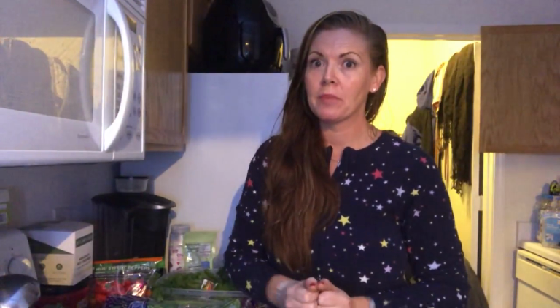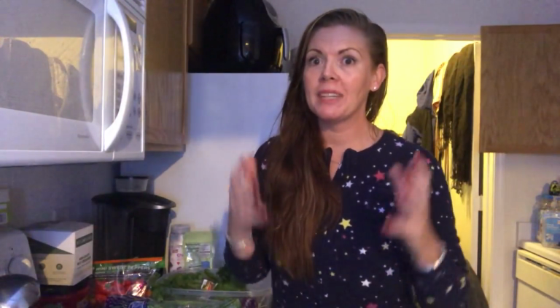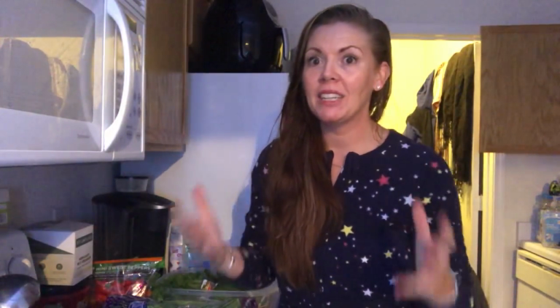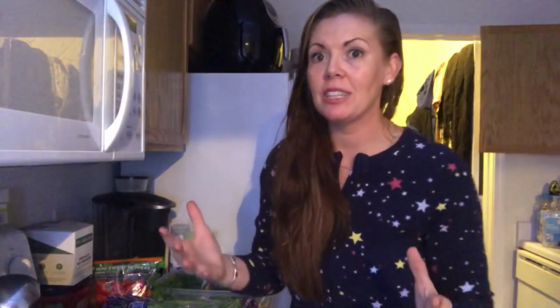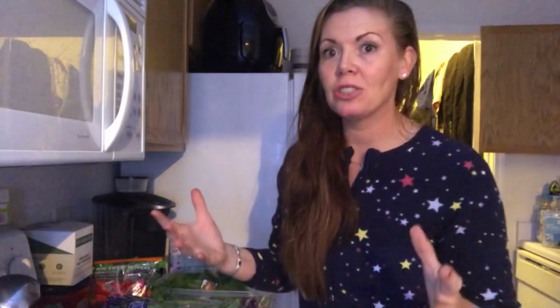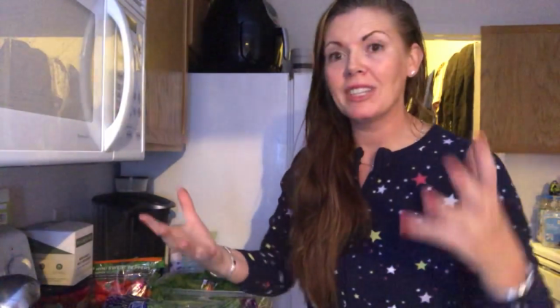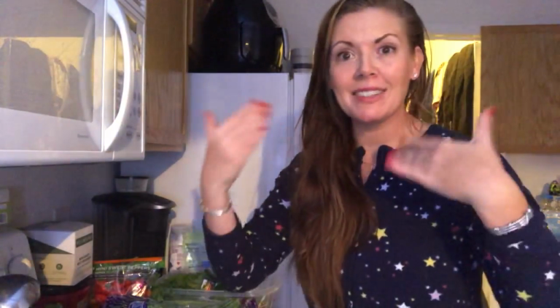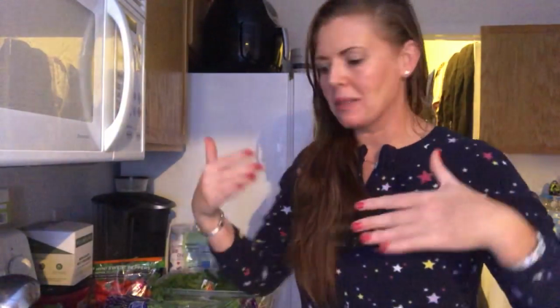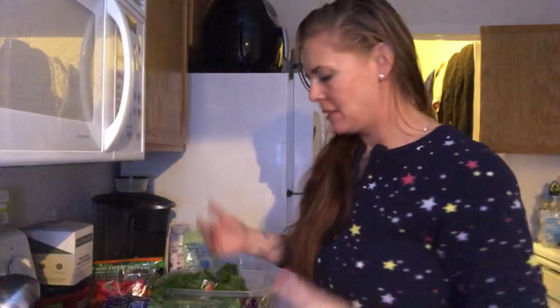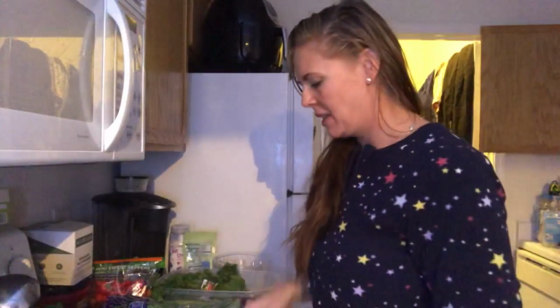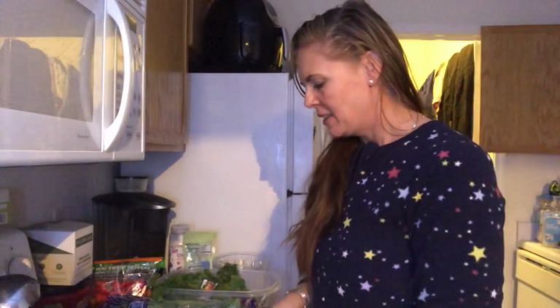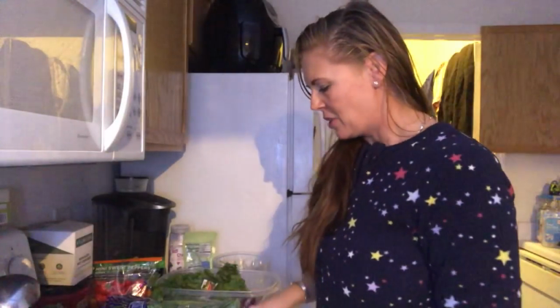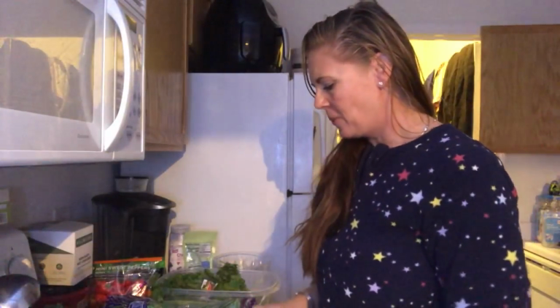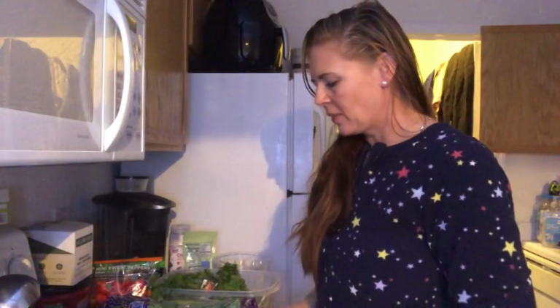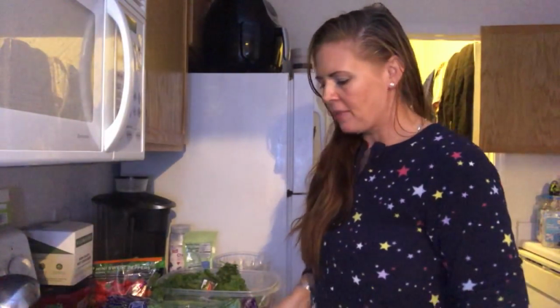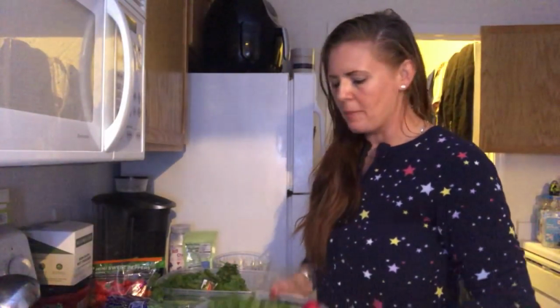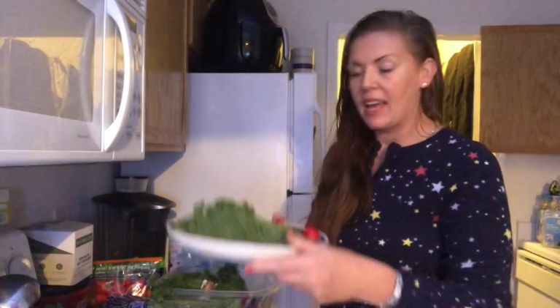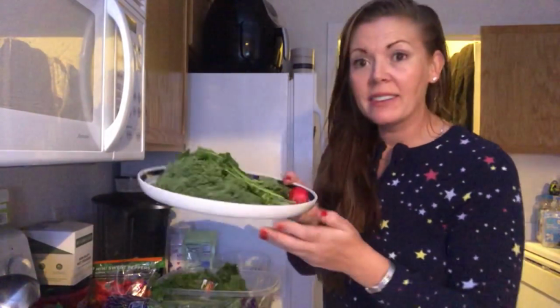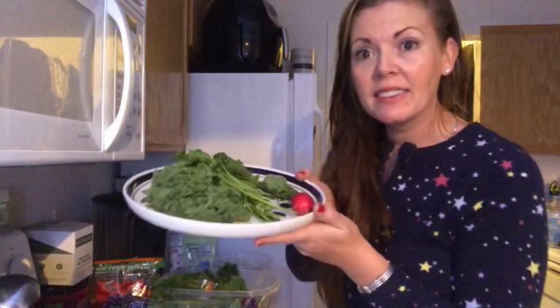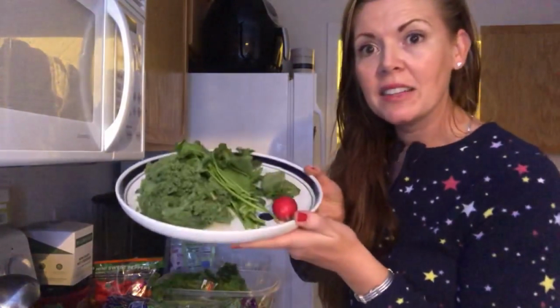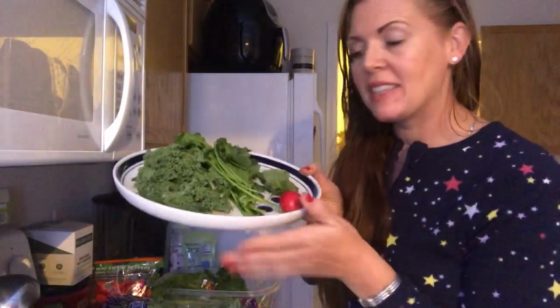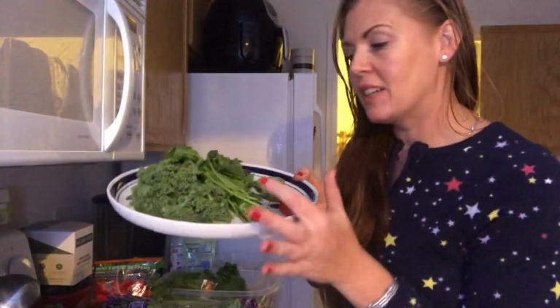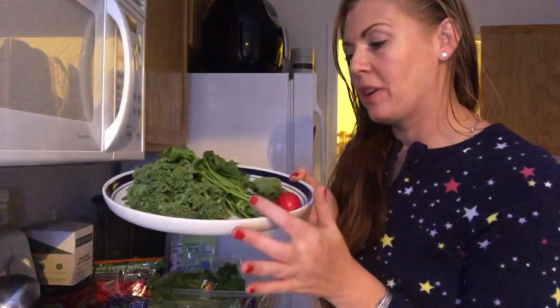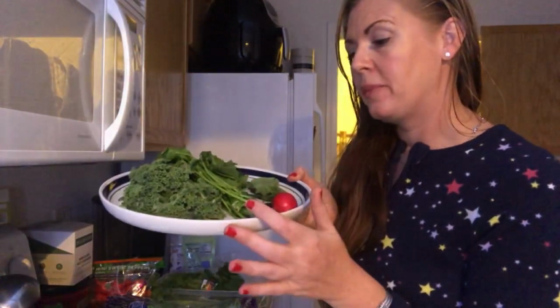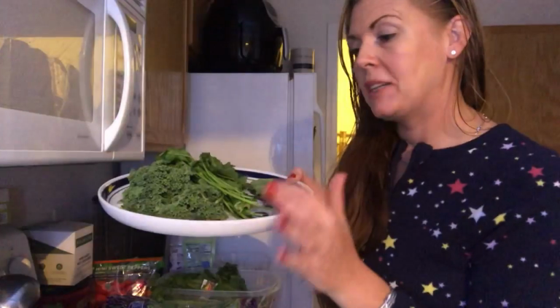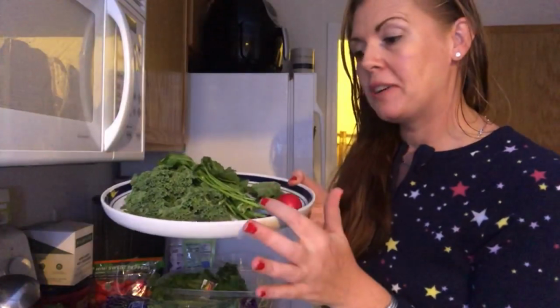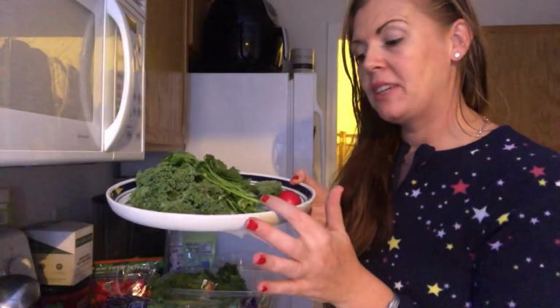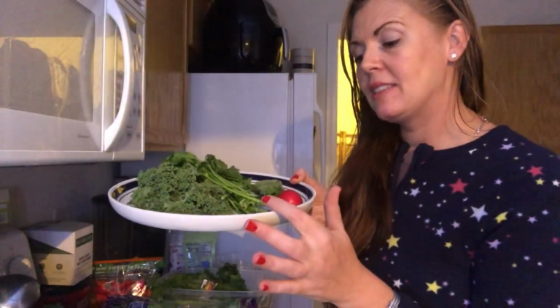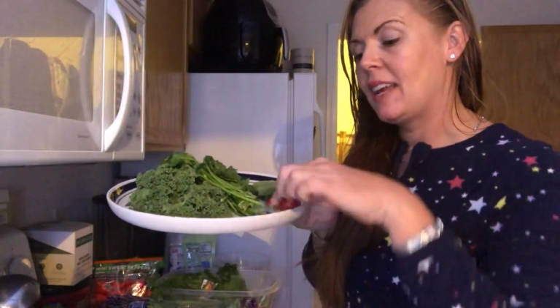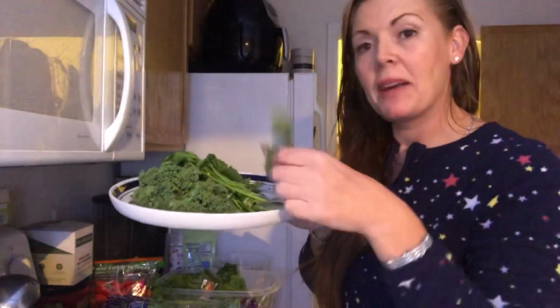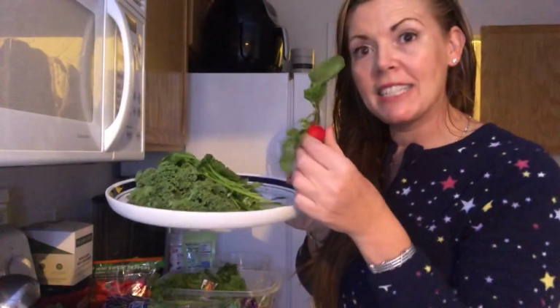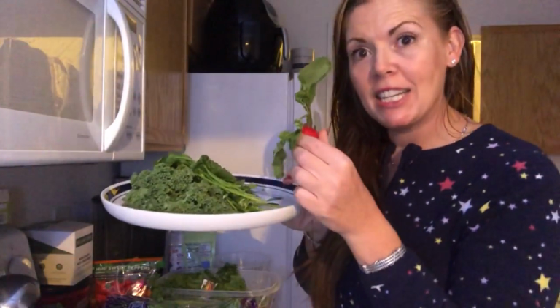When I eat a lot of sugar, it does something to me. So I've got my kale, my cilantro, my turnip greens, and my radicchio — no, it's not a radicchio, it's a radish.